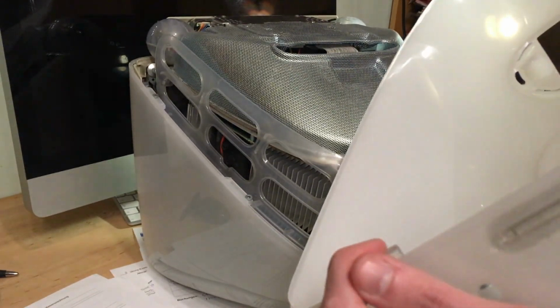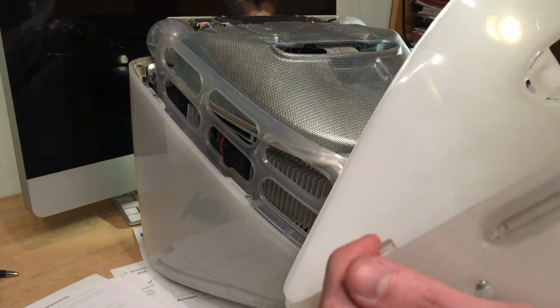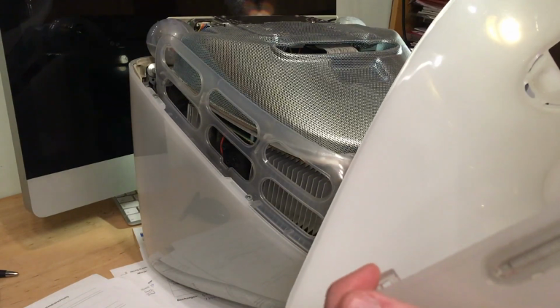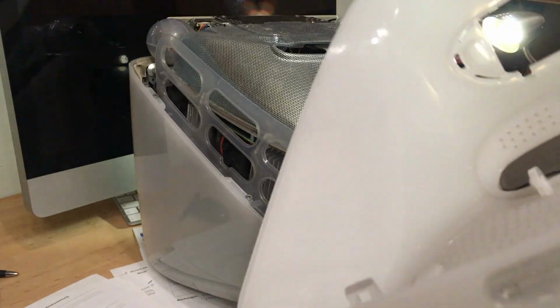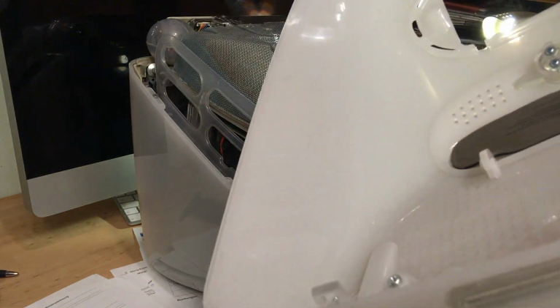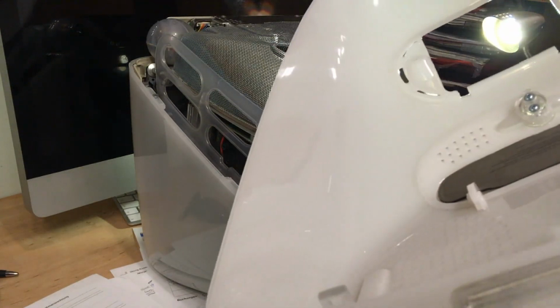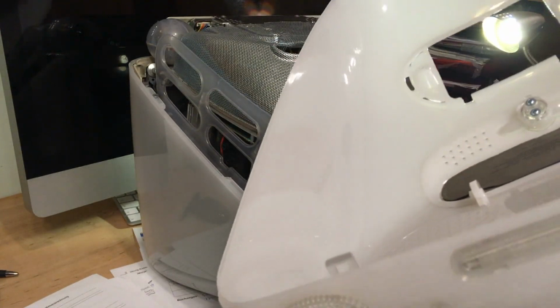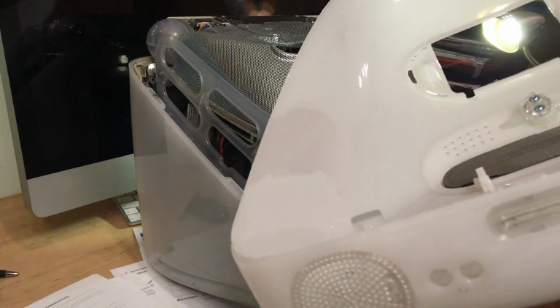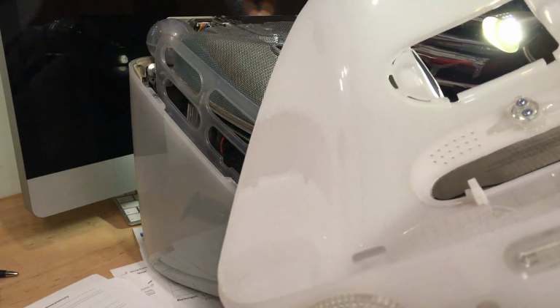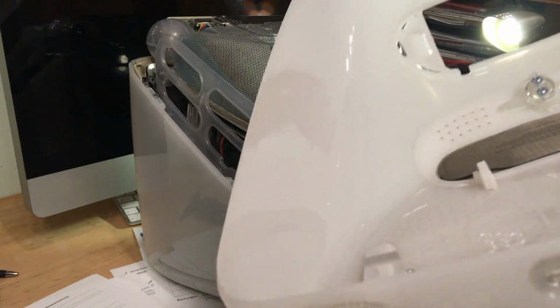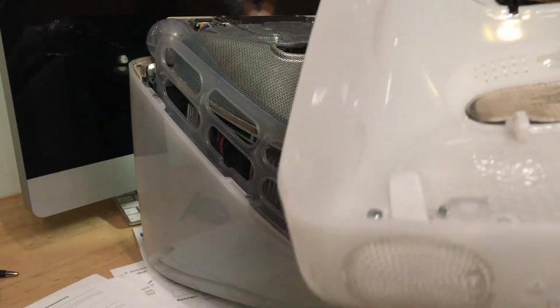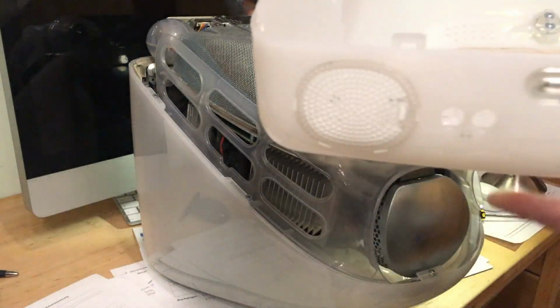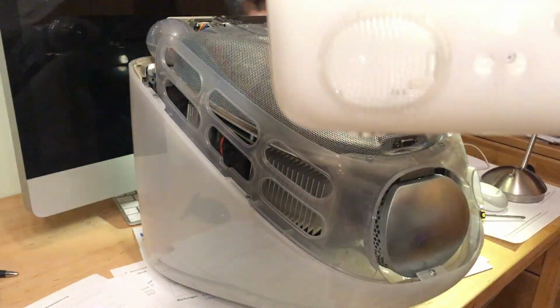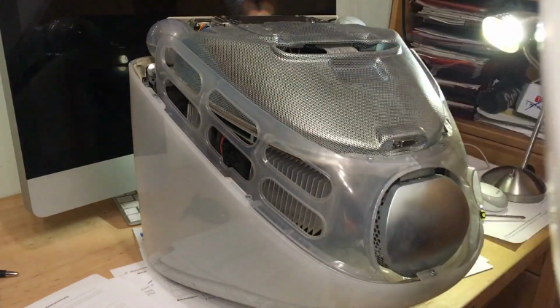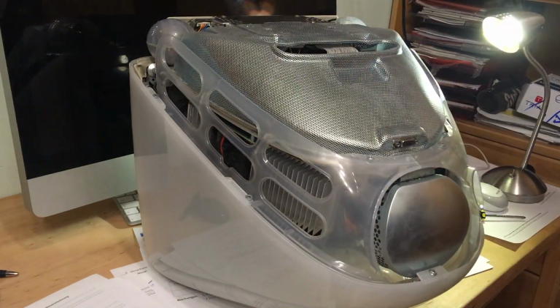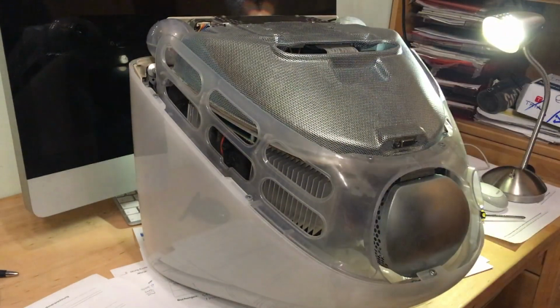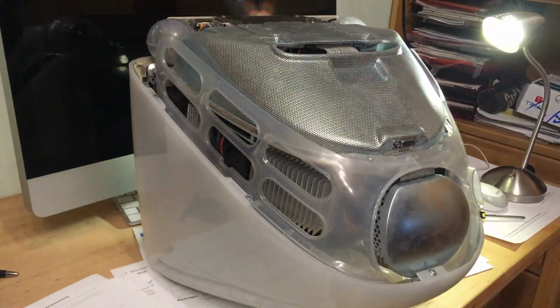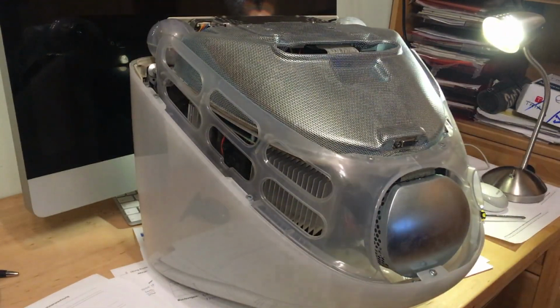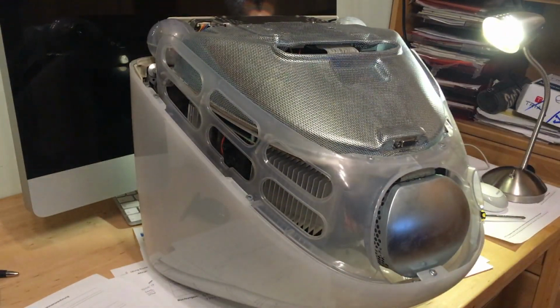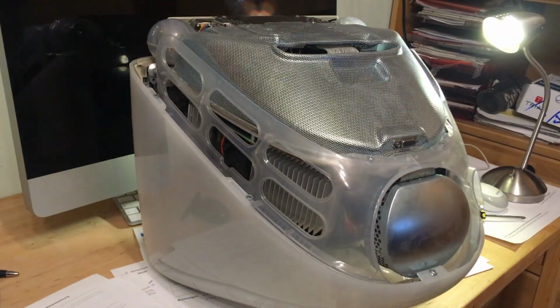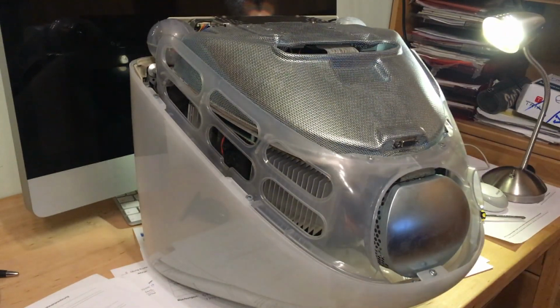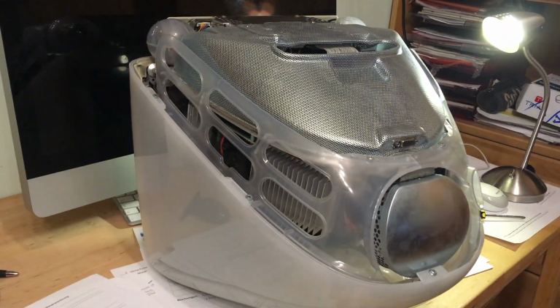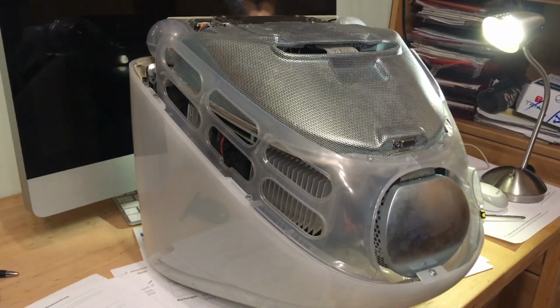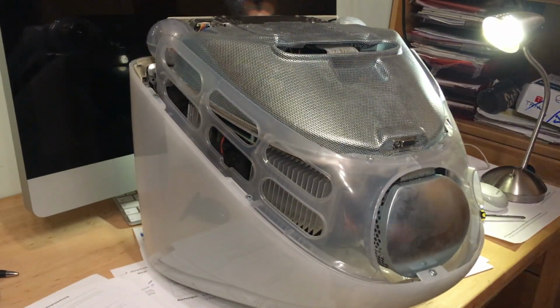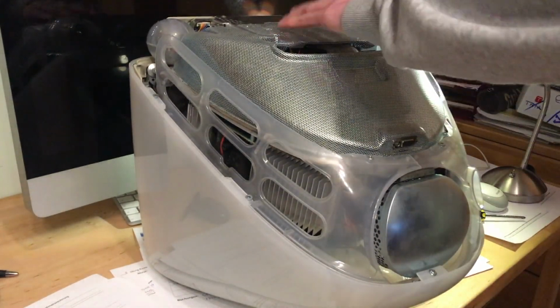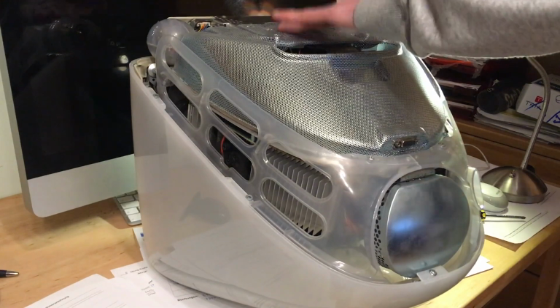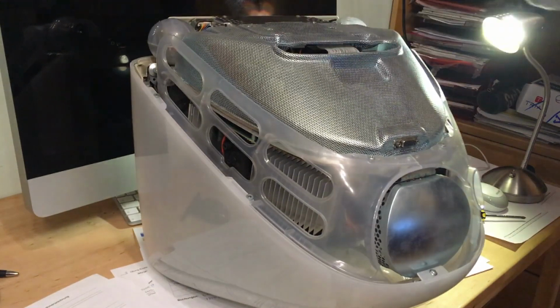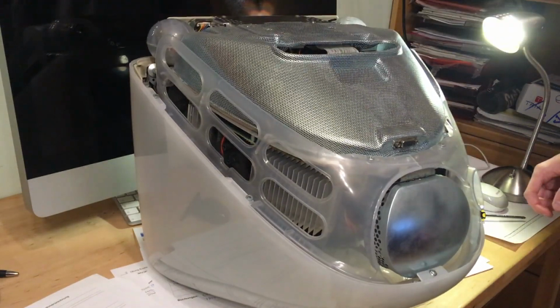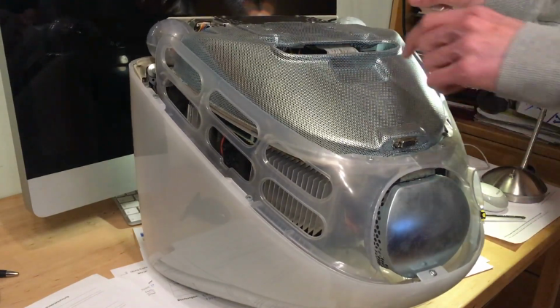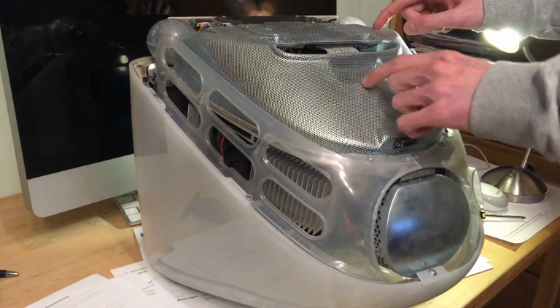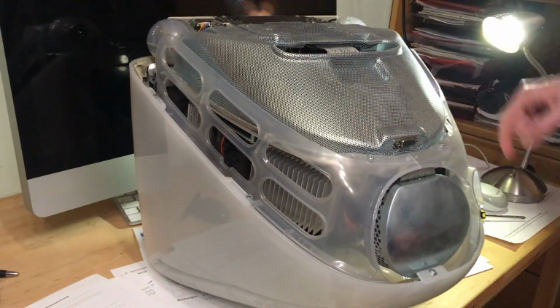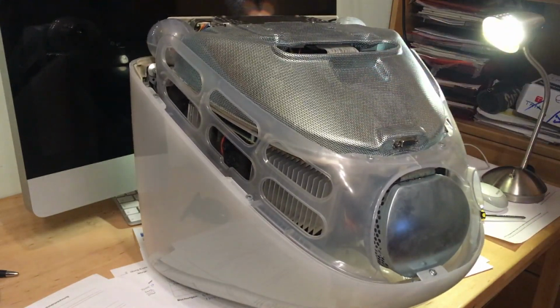Those are the hinges releasing — don't worry too much about them, they're quite sturdy. Even though this plastic is from 2000, it's still looking good. Next we get the EMI shield.